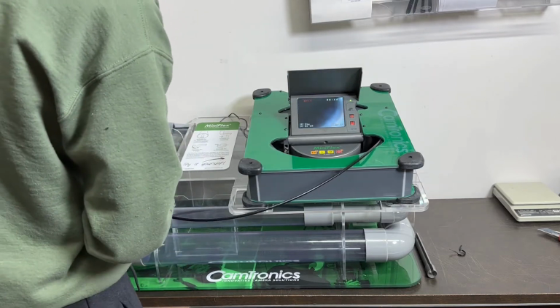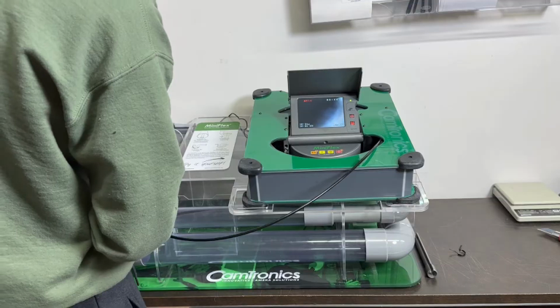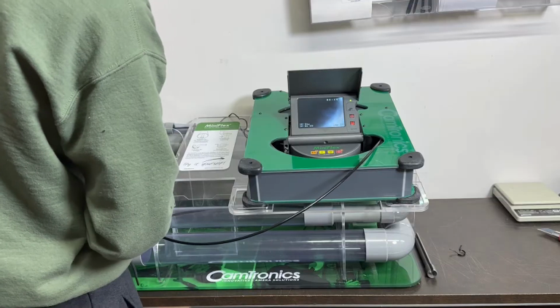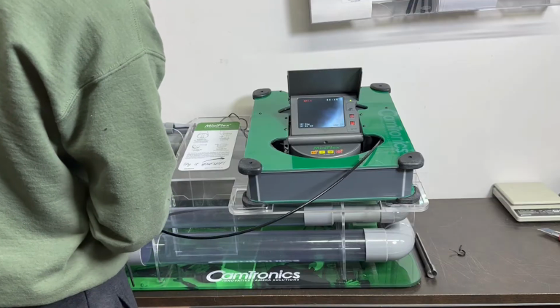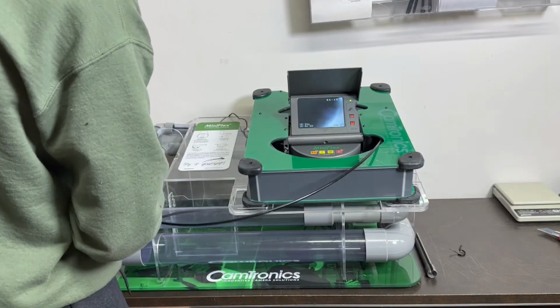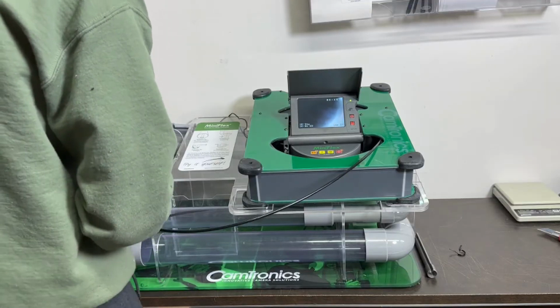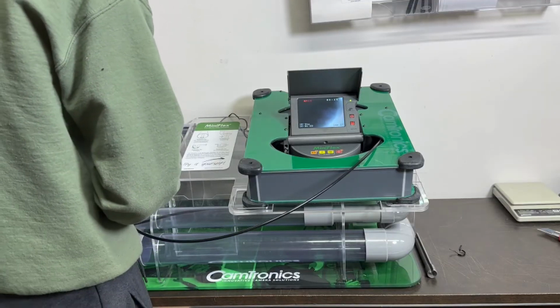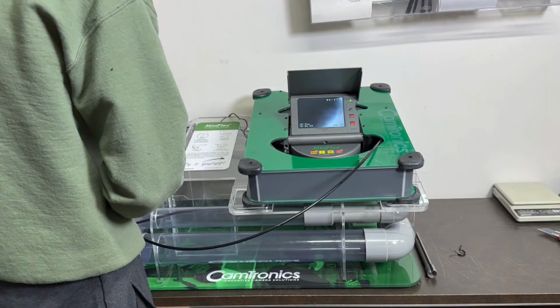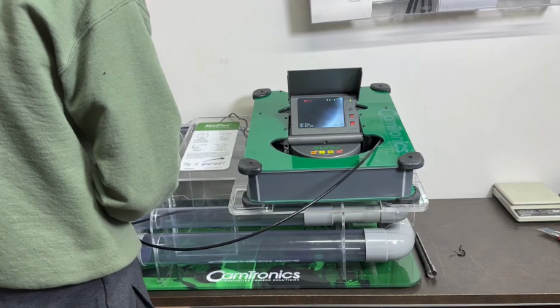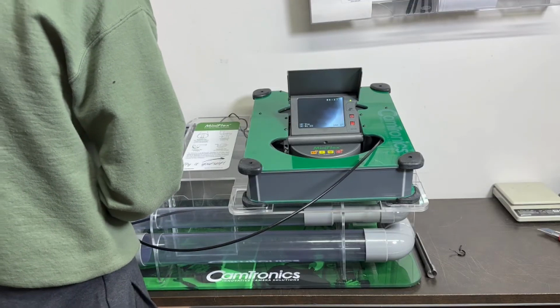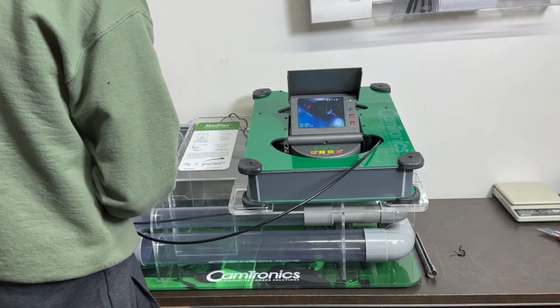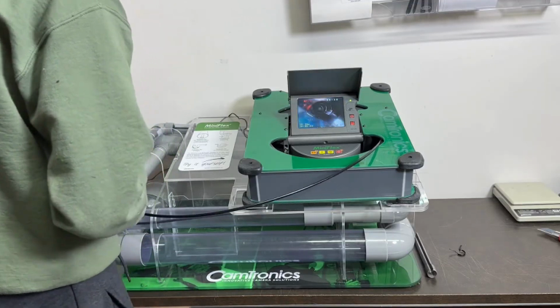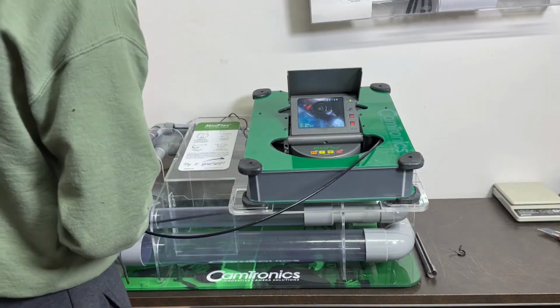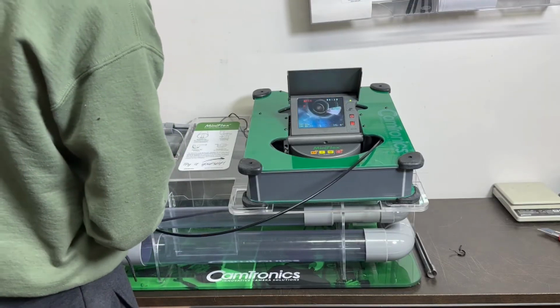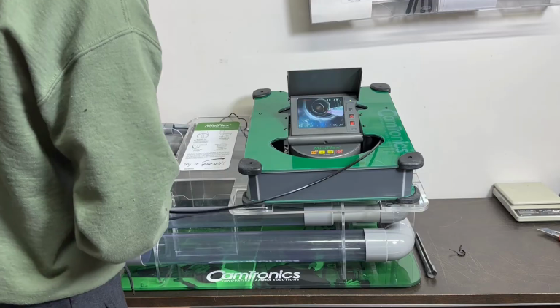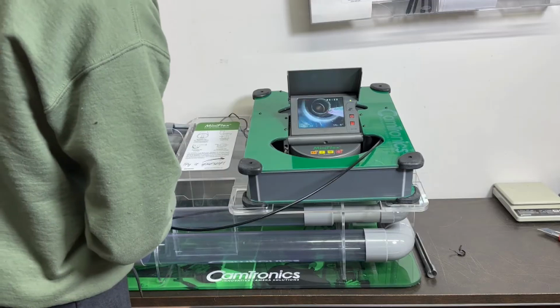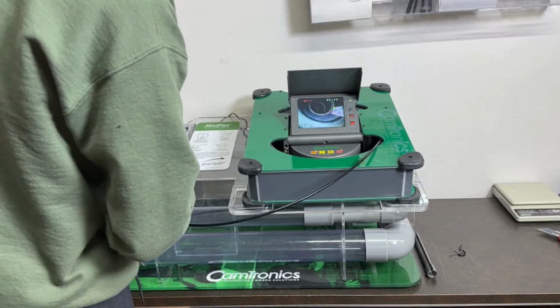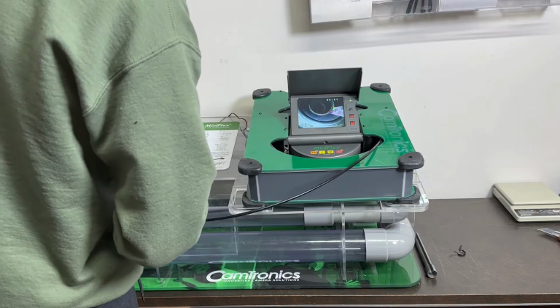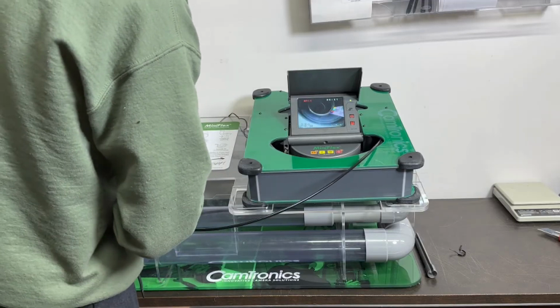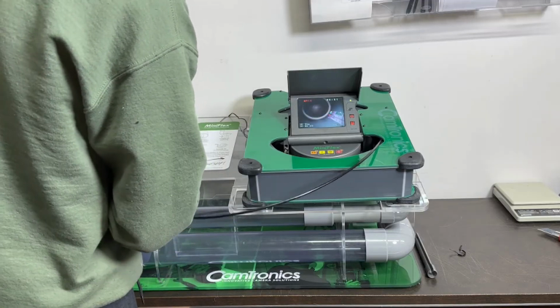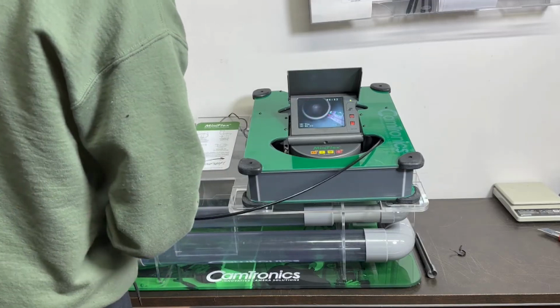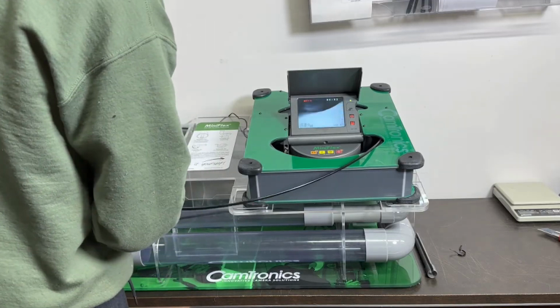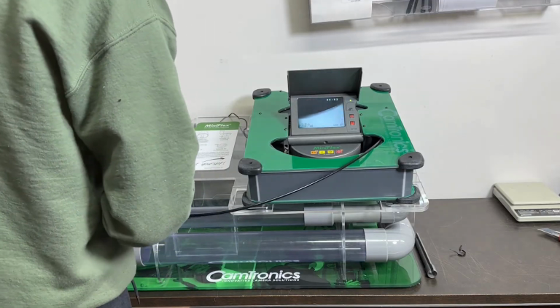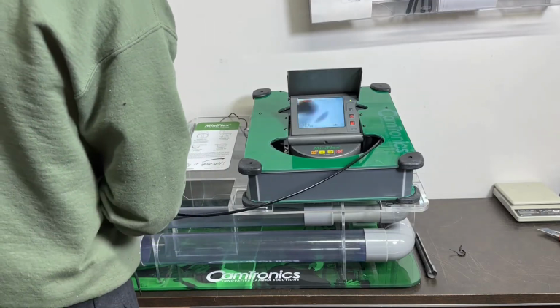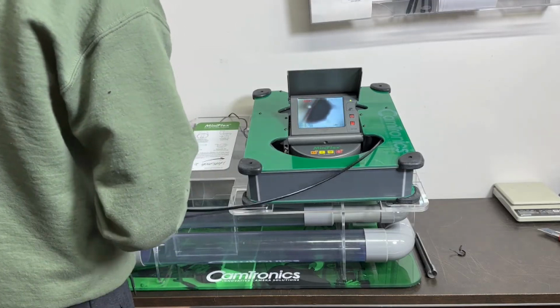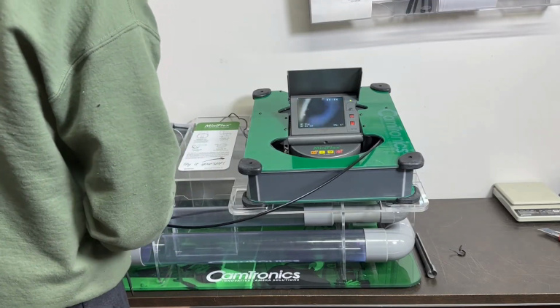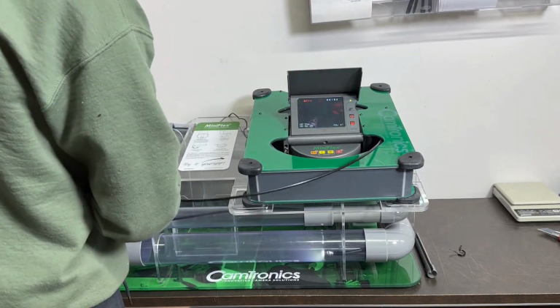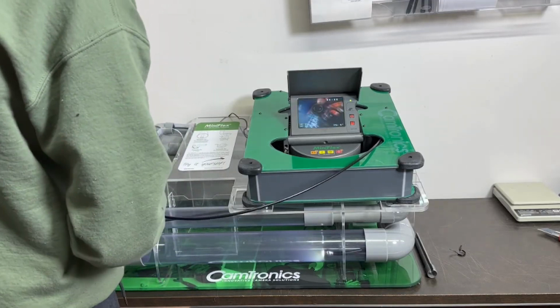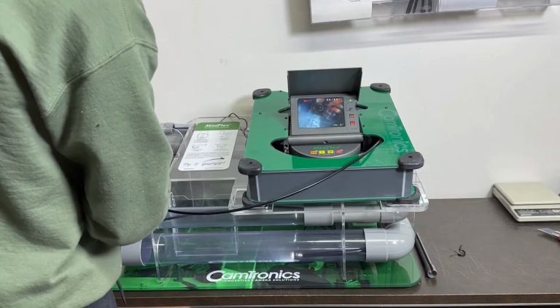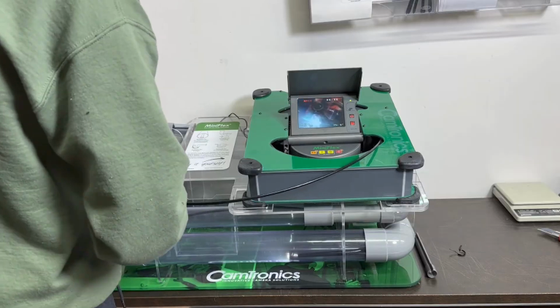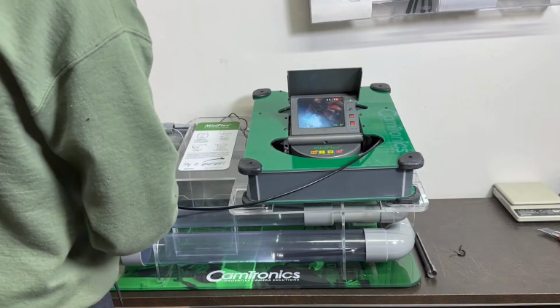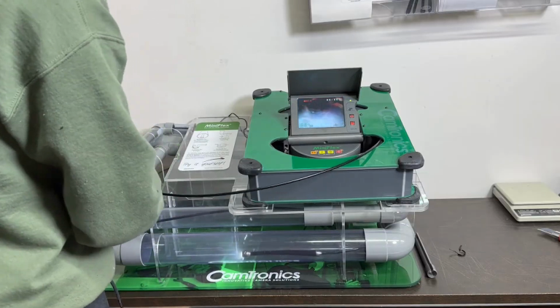Seventh — more power. Seventh bend, and here we go.